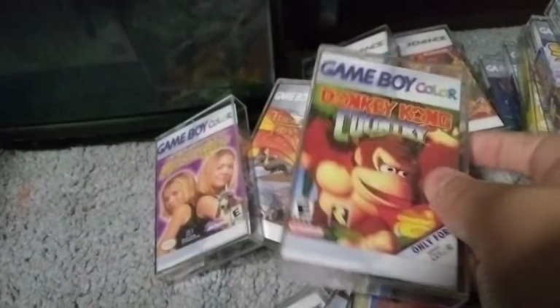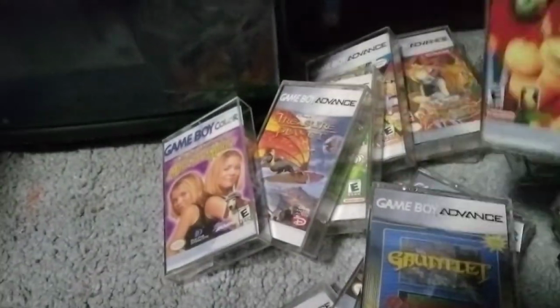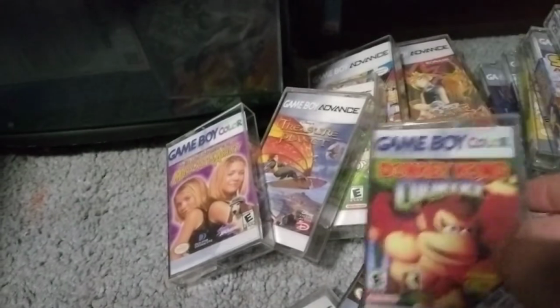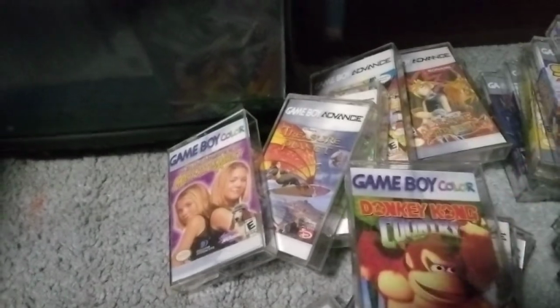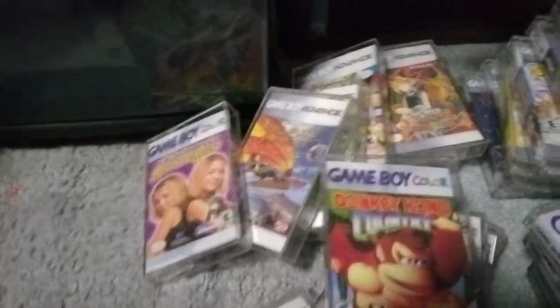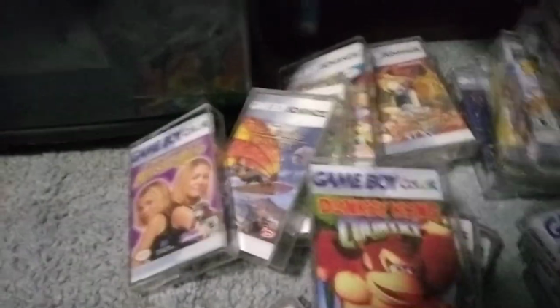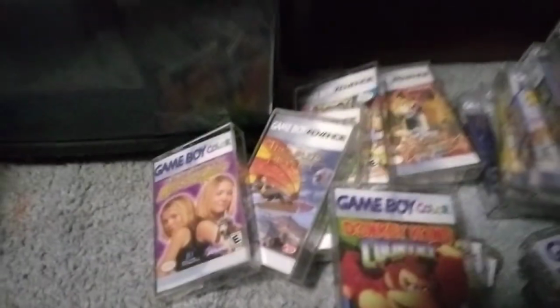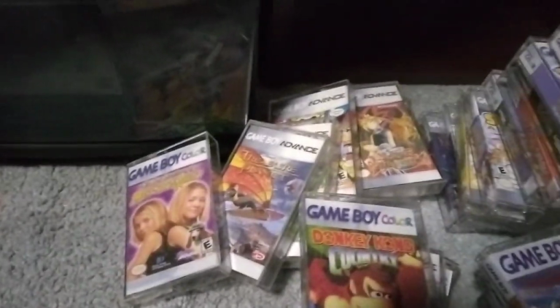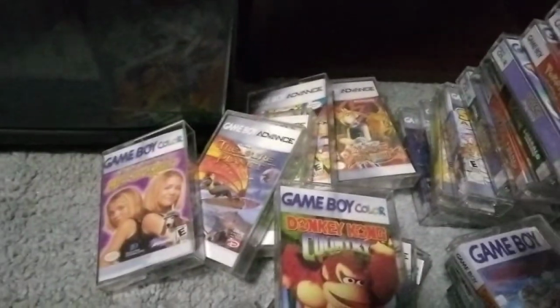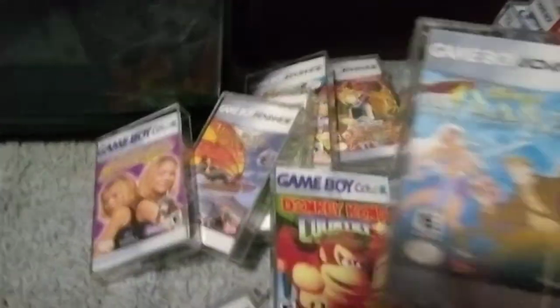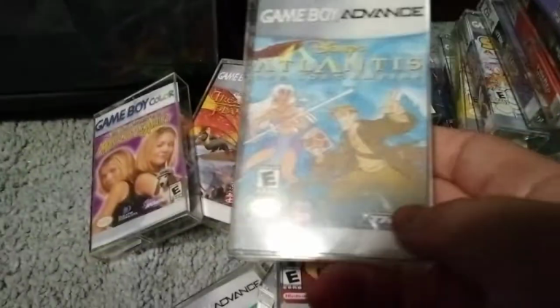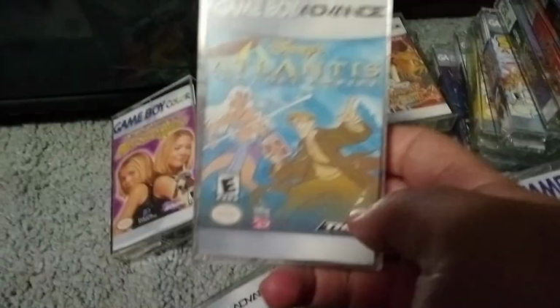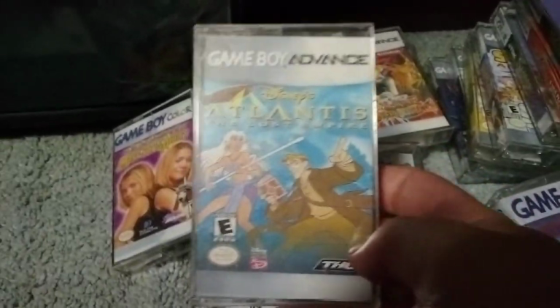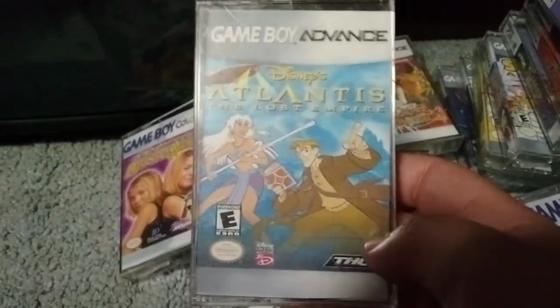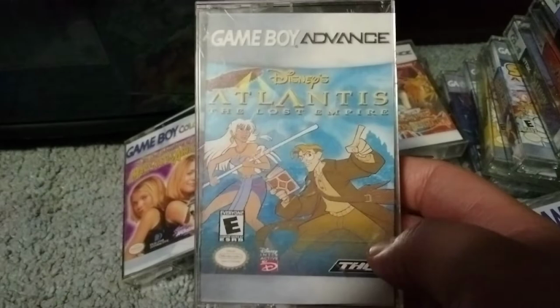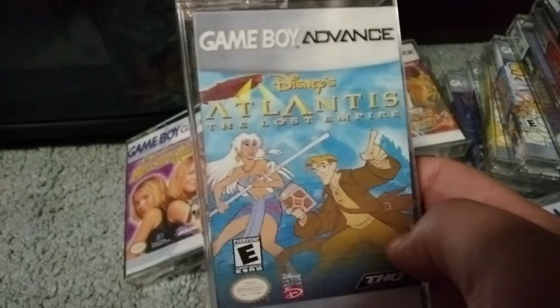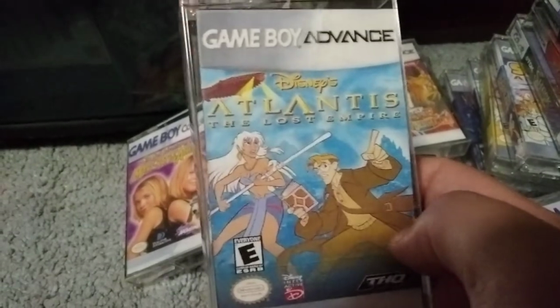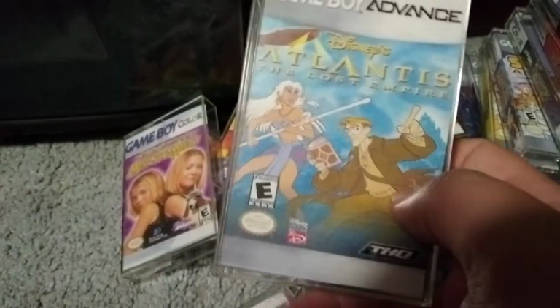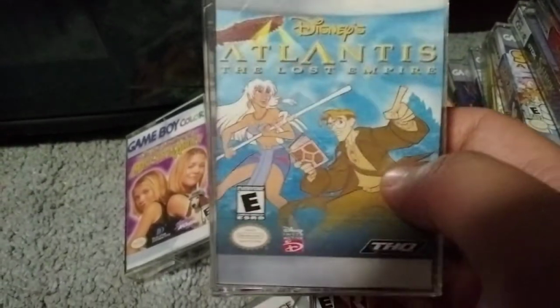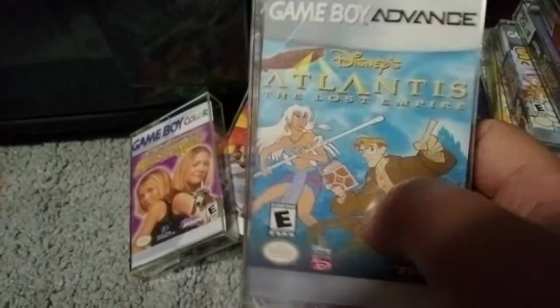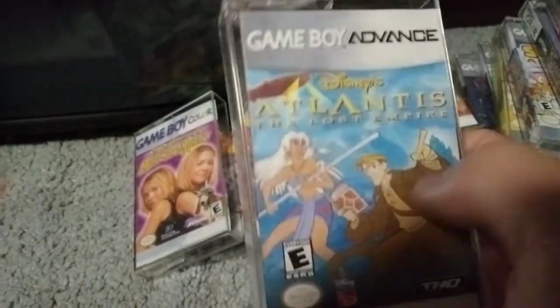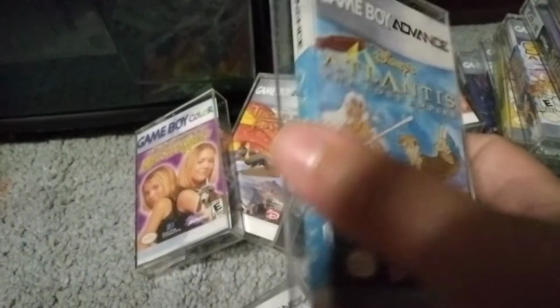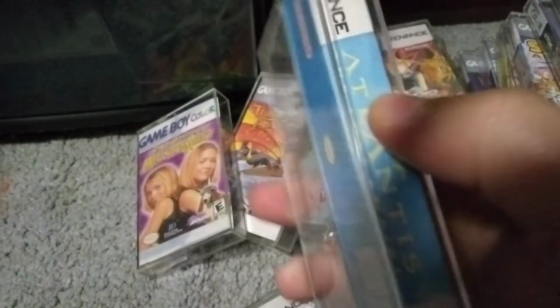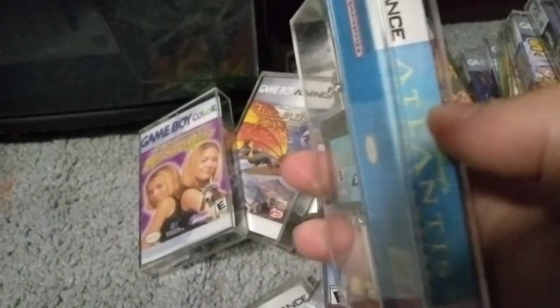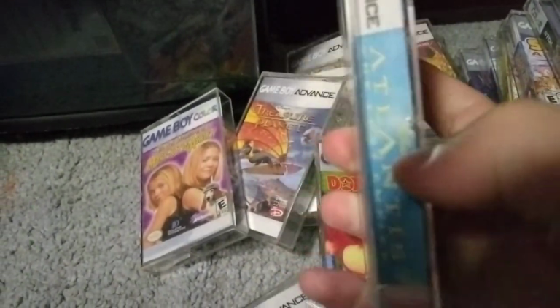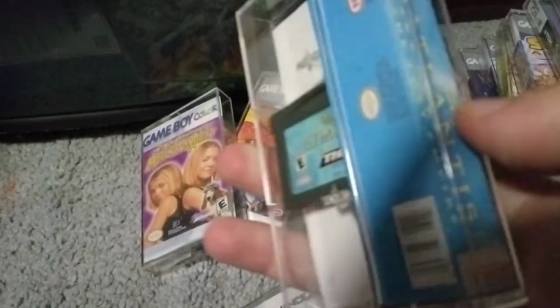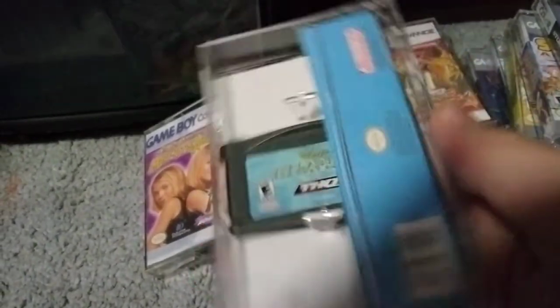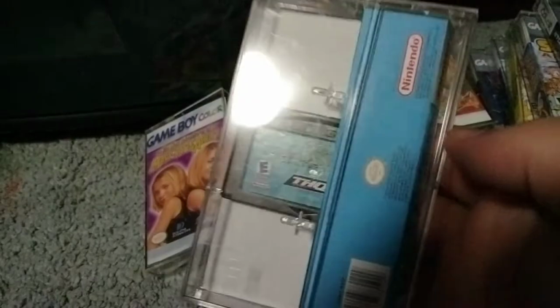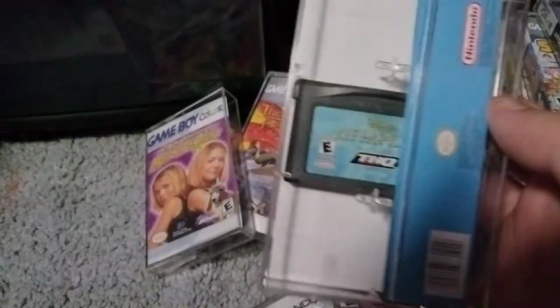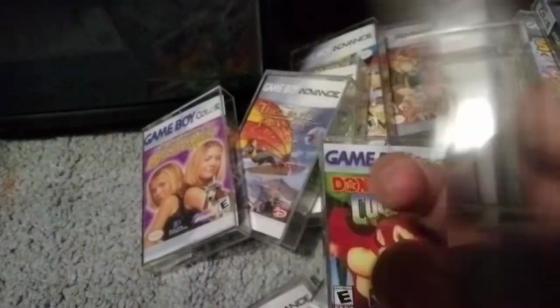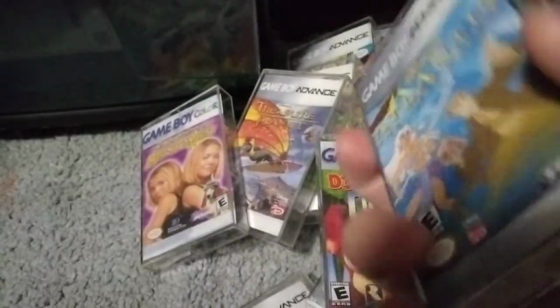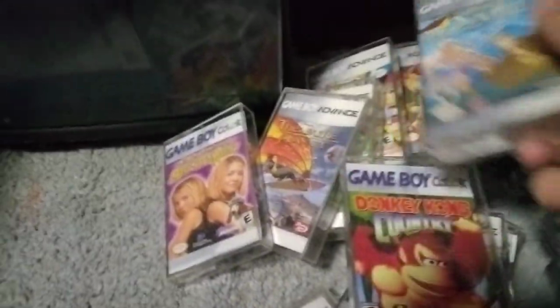Here's the Game Boy Advance version of Donkey Kong Country. And here's the last one — another game I picked up. It's Atlantis: The Lost Empire. Now they can end the movie, and the game is also bad. There you go.